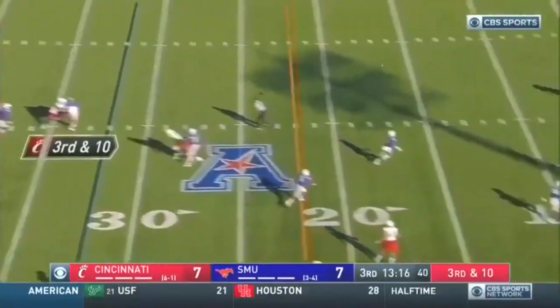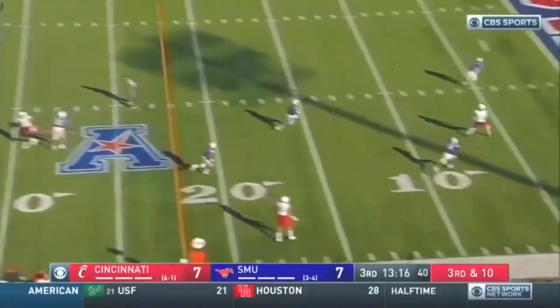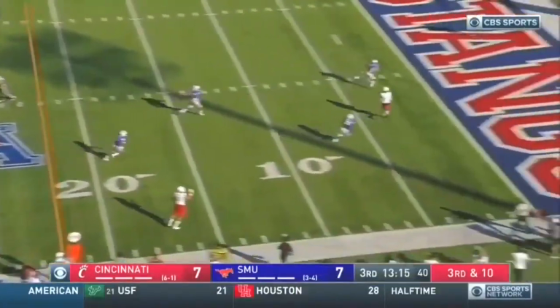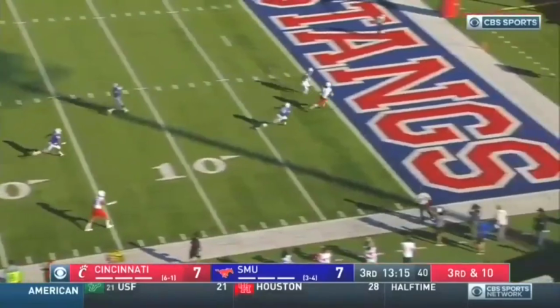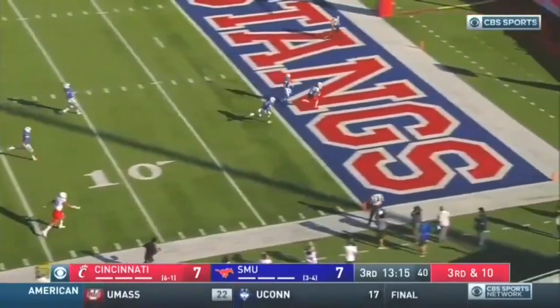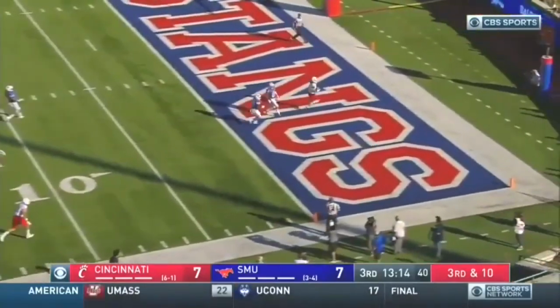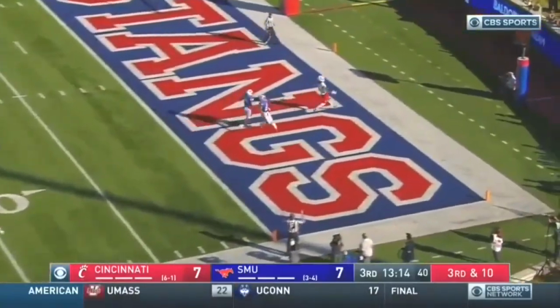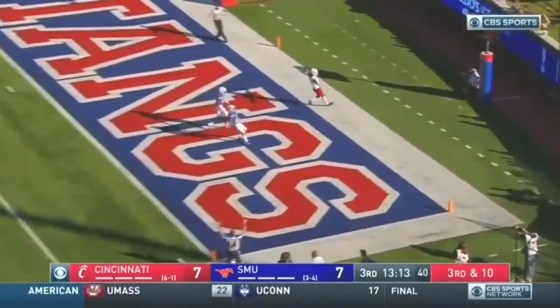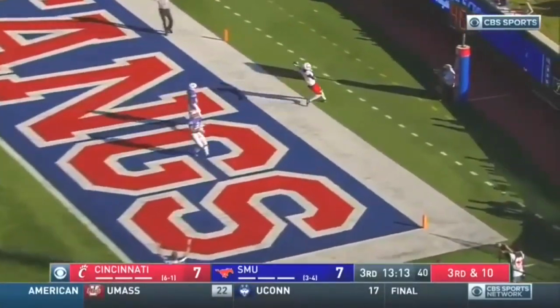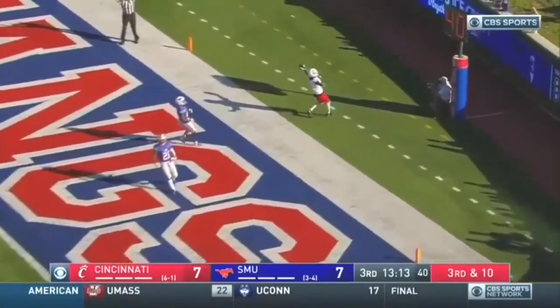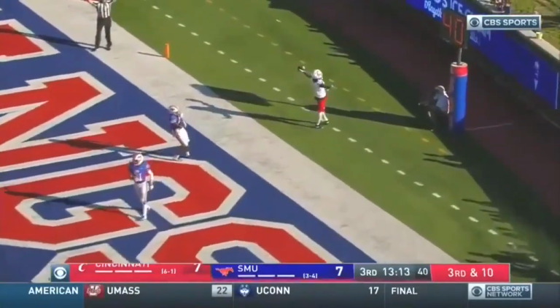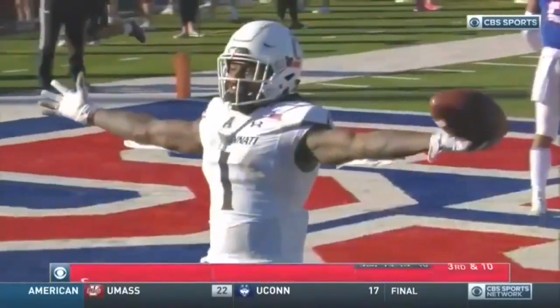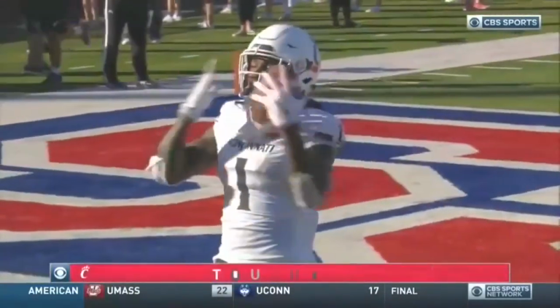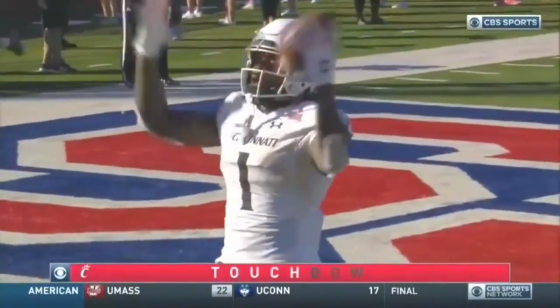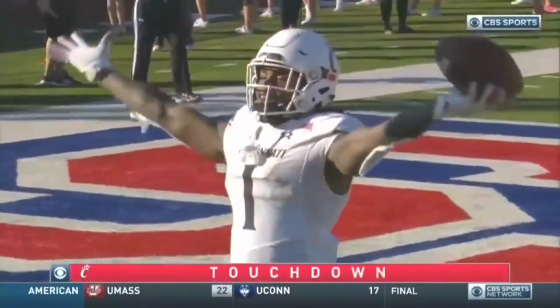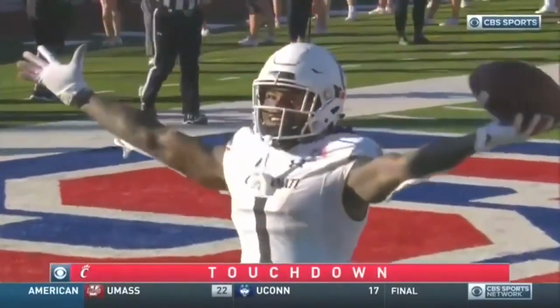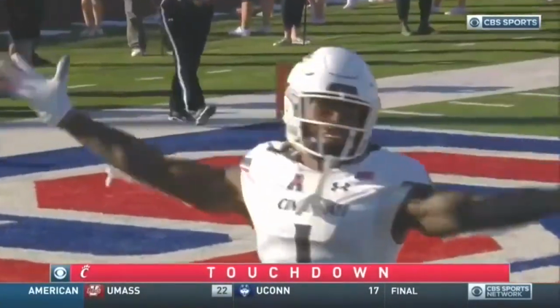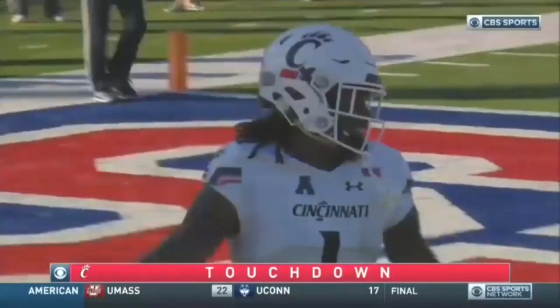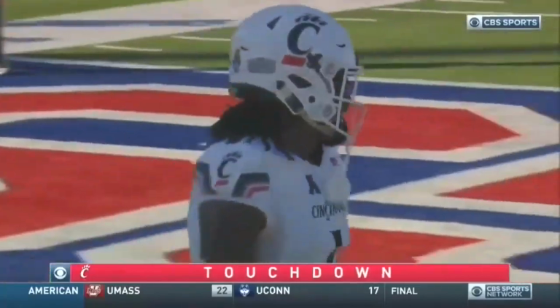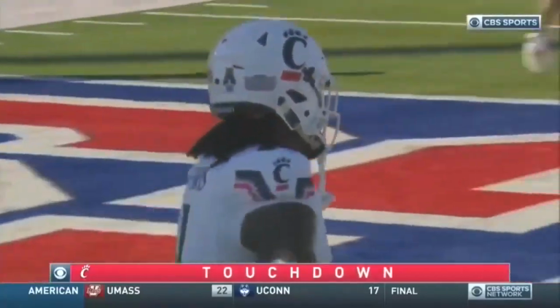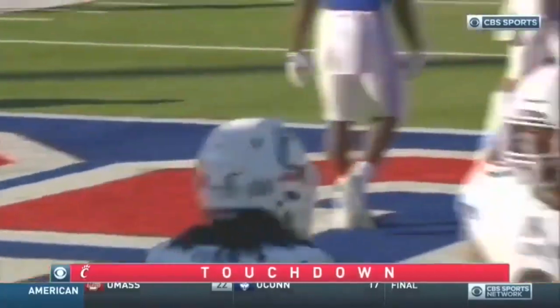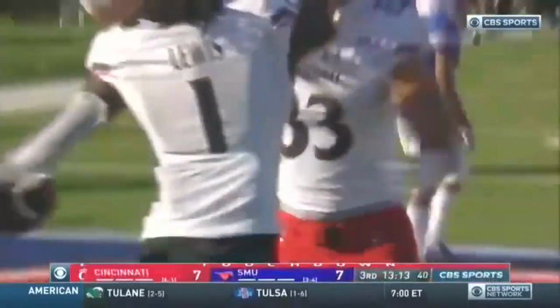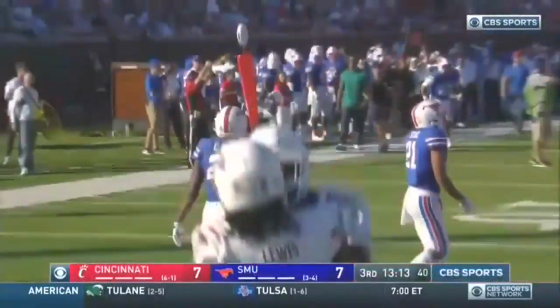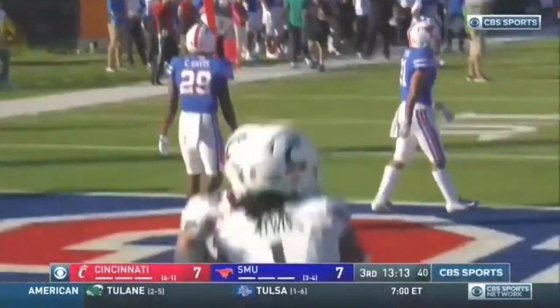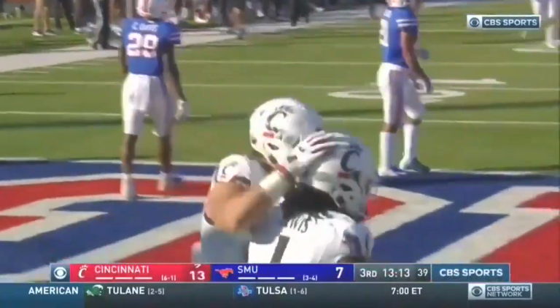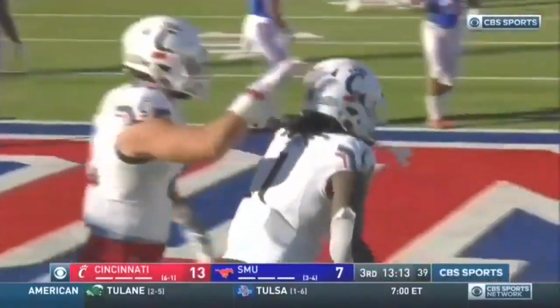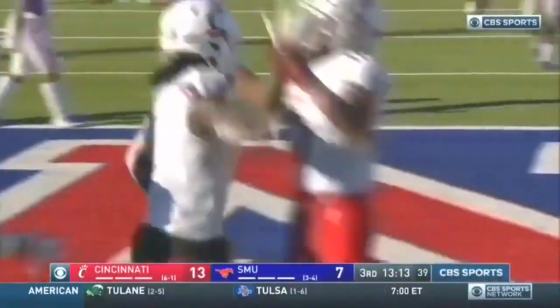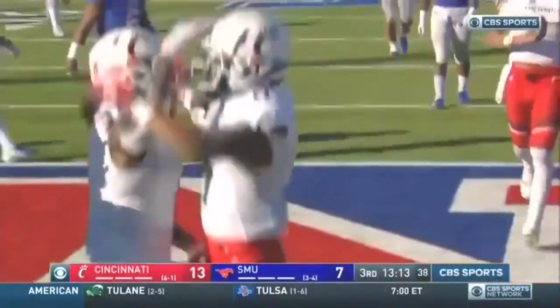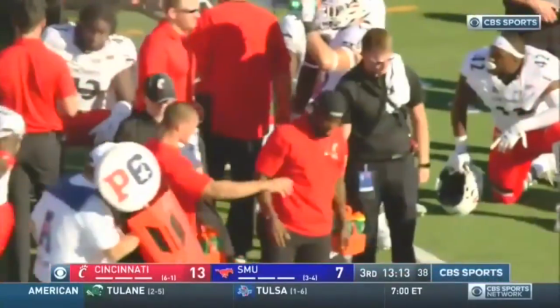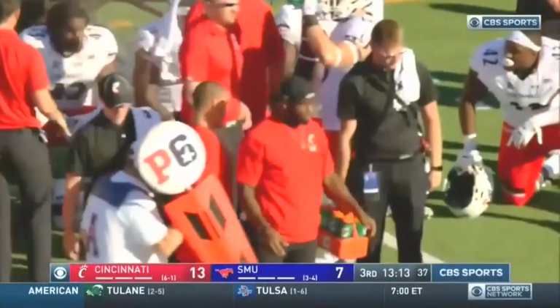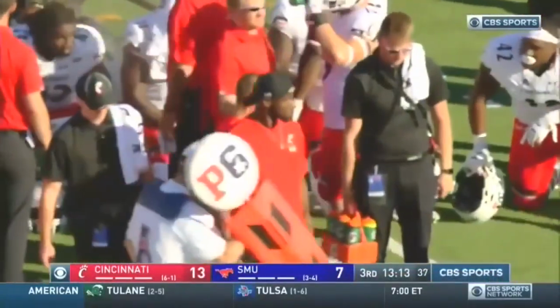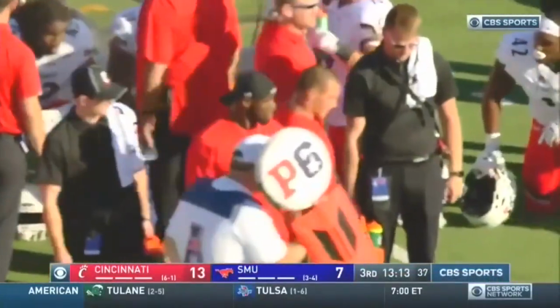Who delivers to Lewis! Touchdown, Cincinnati! Second of the day for the speedy Khalil Lewis, and the Bearcats back in business.